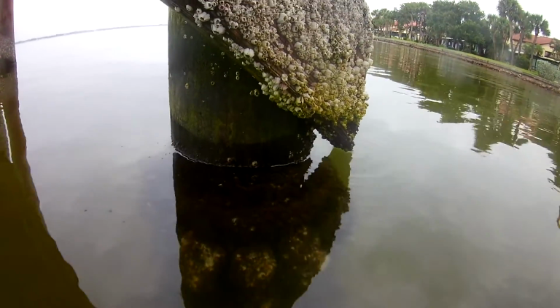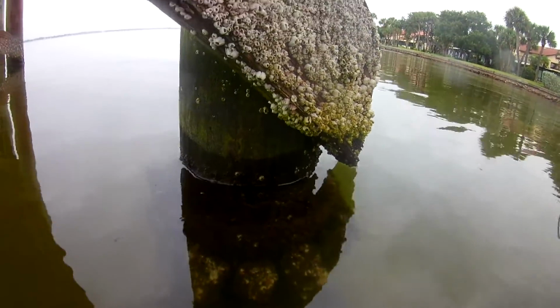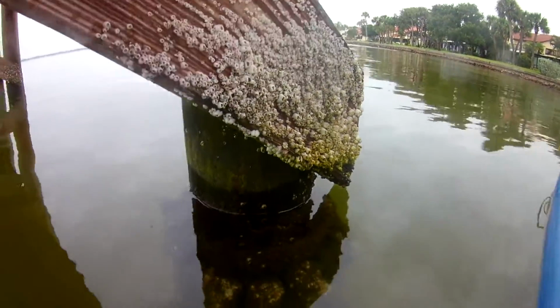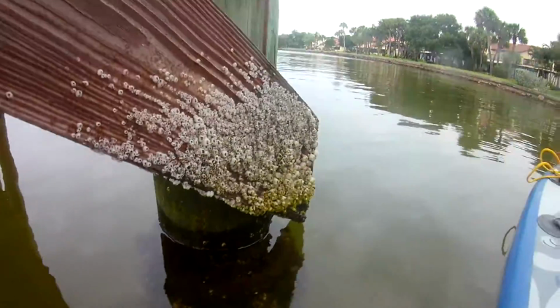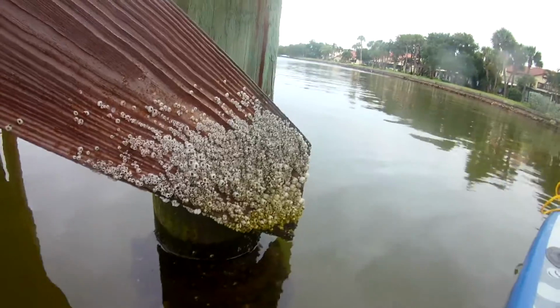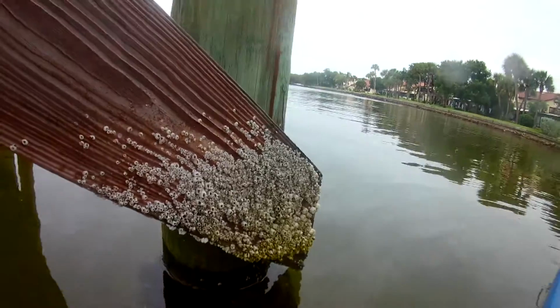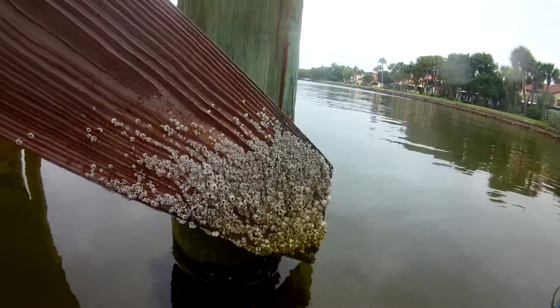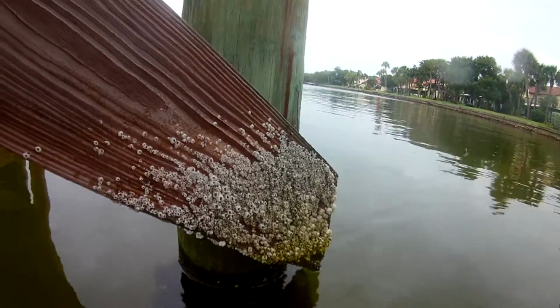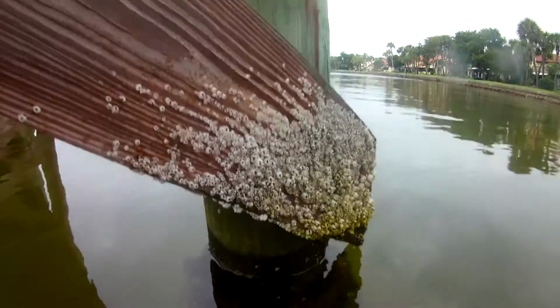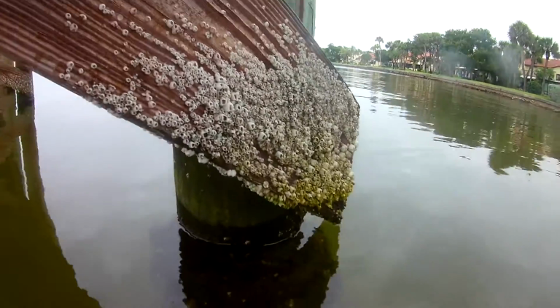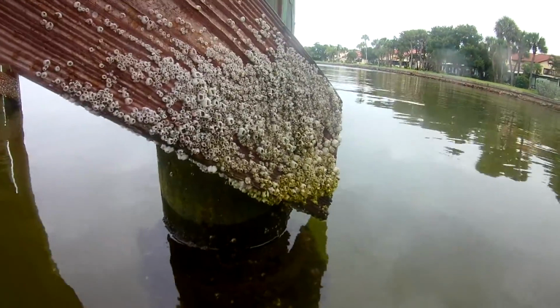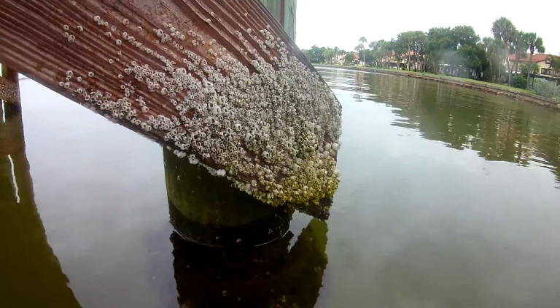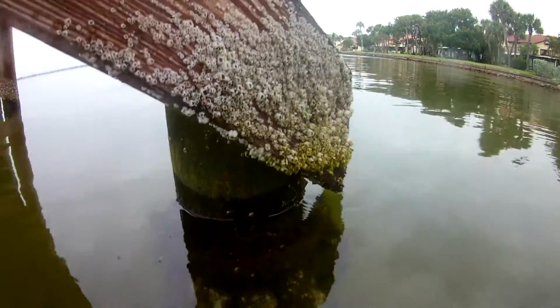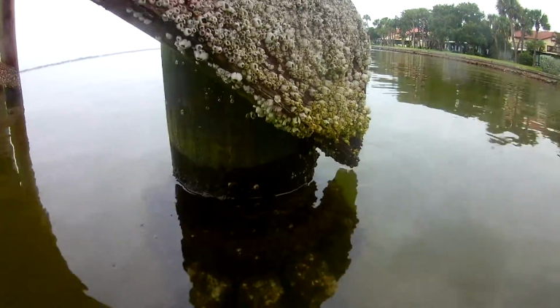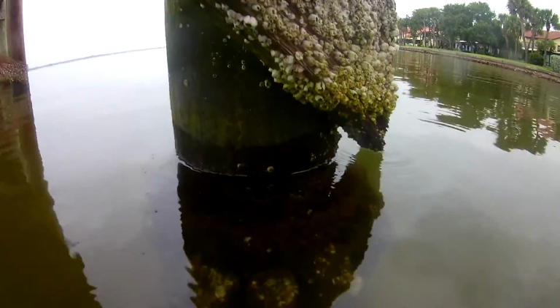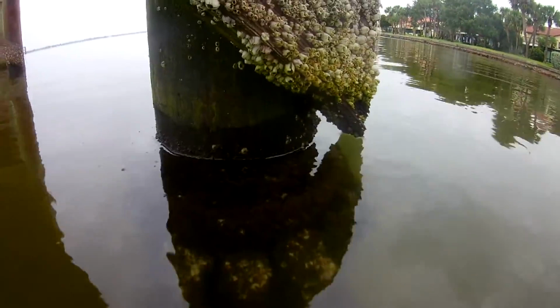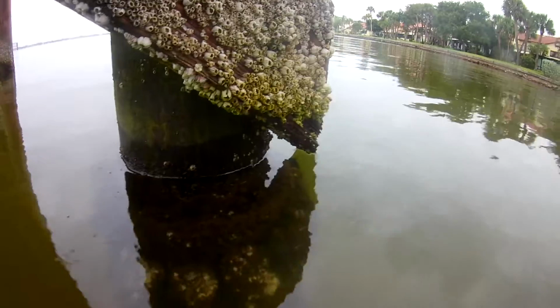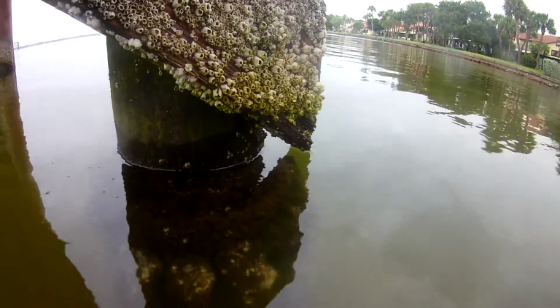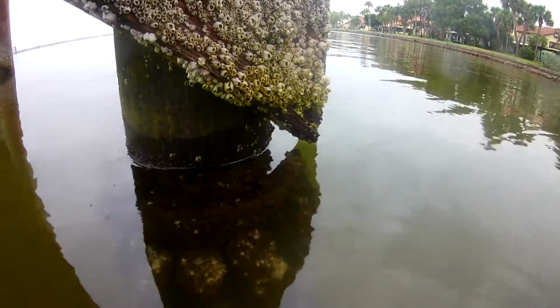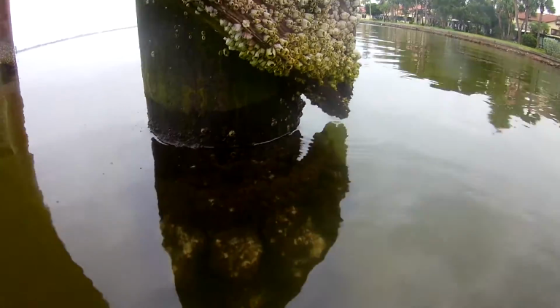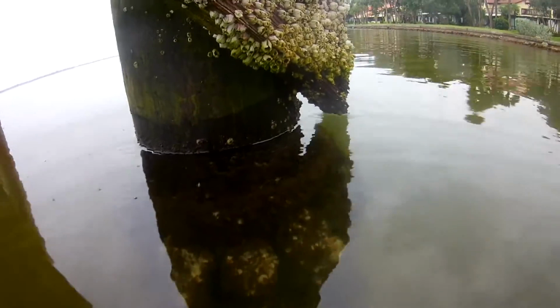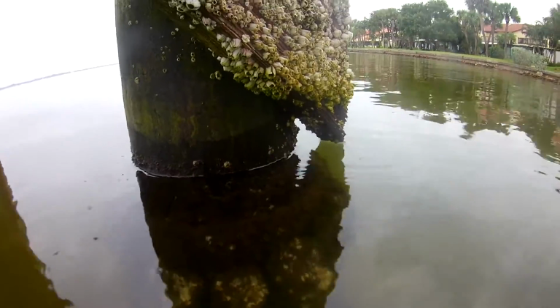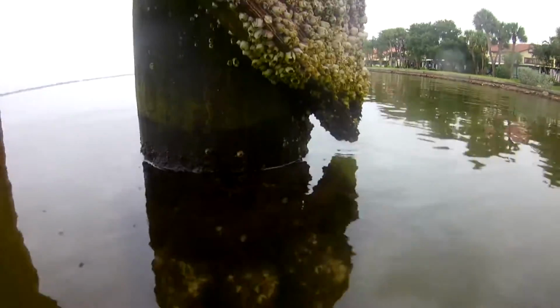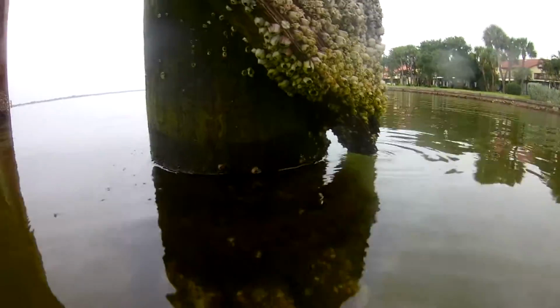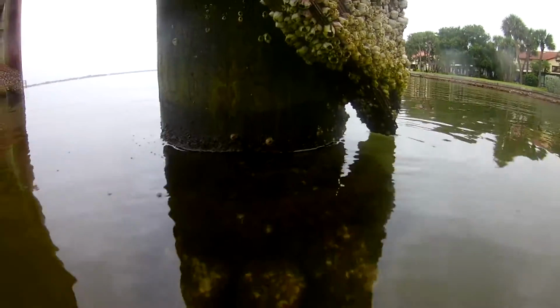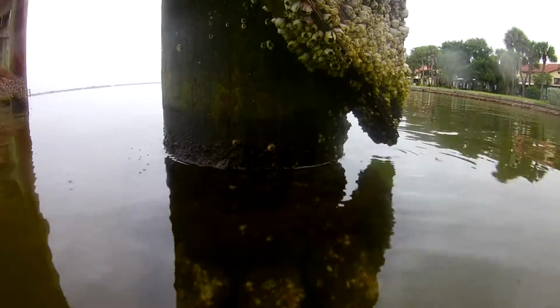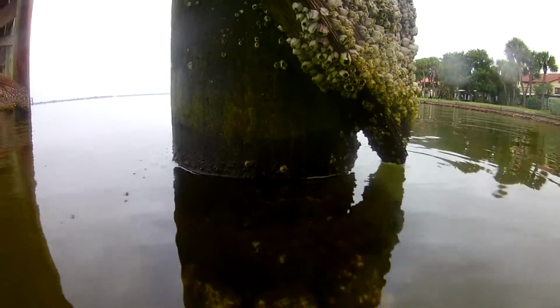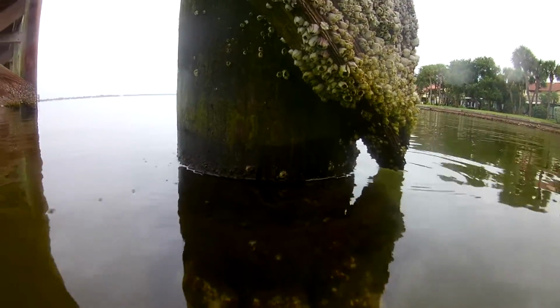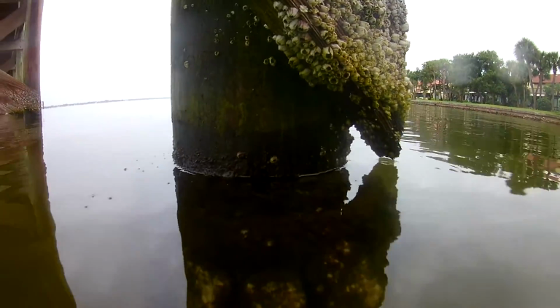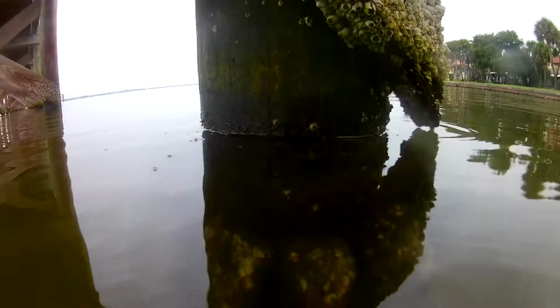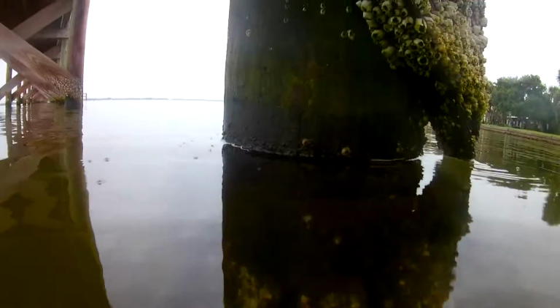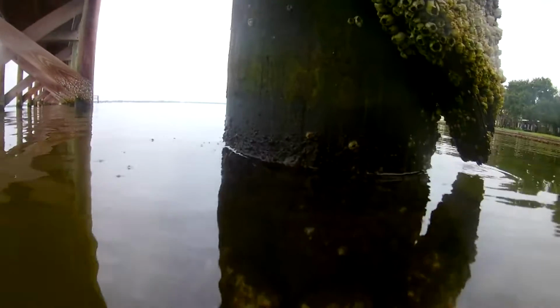This is one of the piers. It's about the fifth one out, so it's pretty shallow. You can see that there may be some recruitment going on of barnacles. We're going to go underwater.